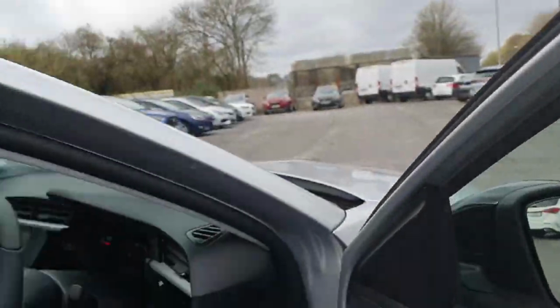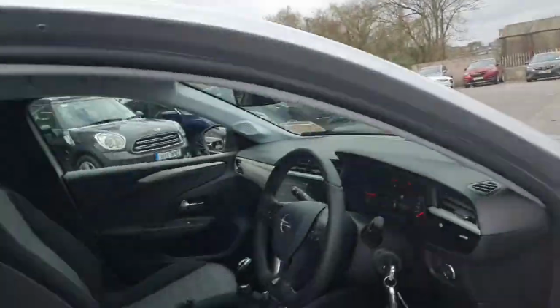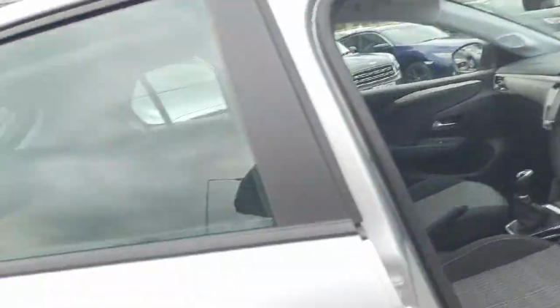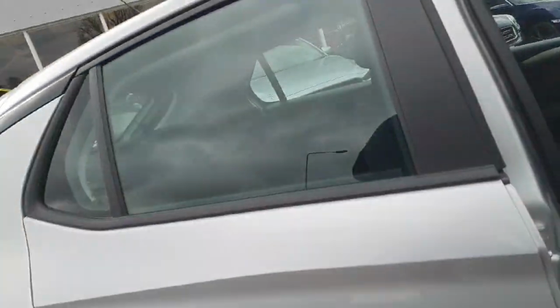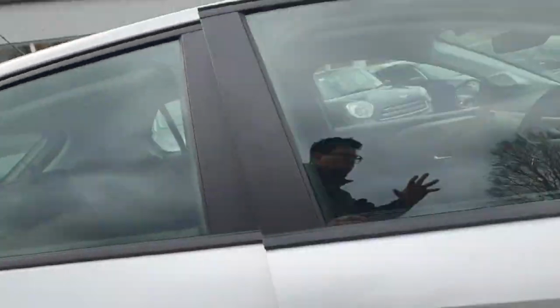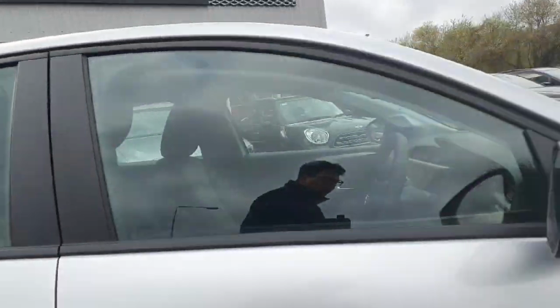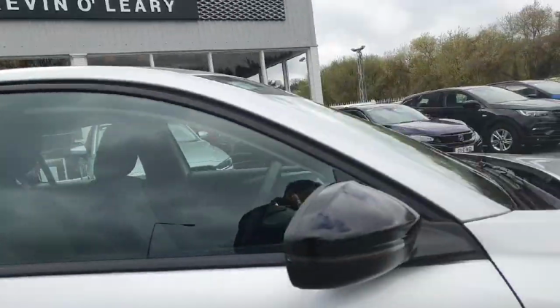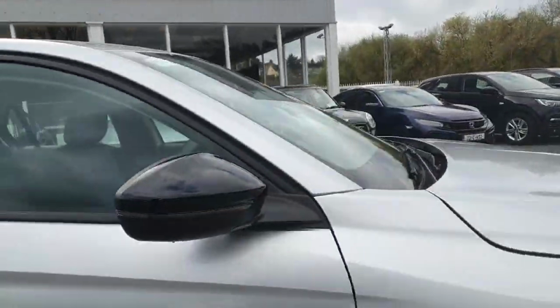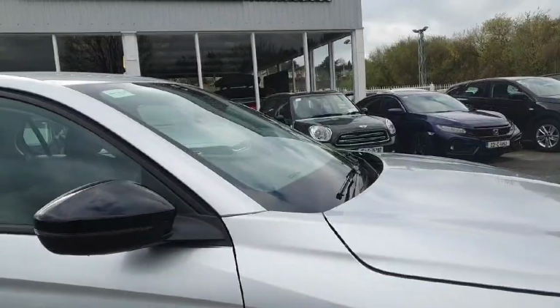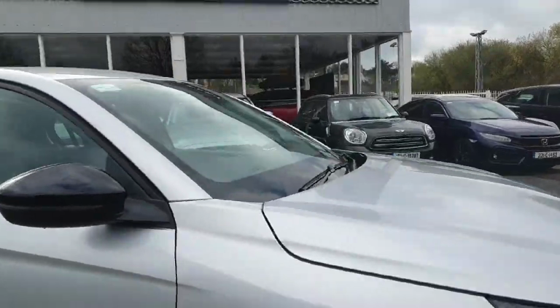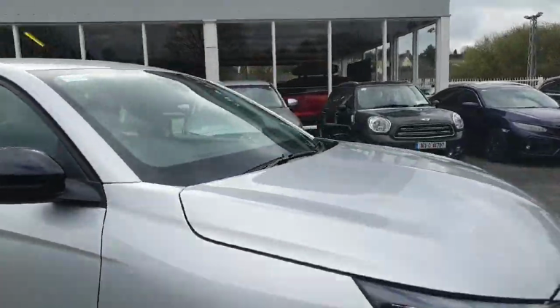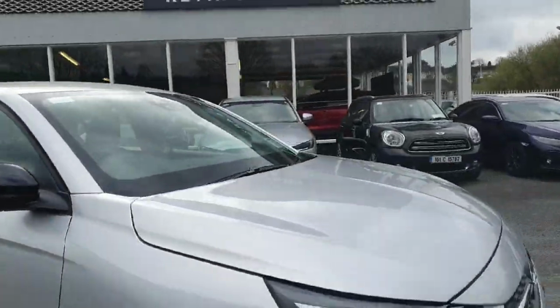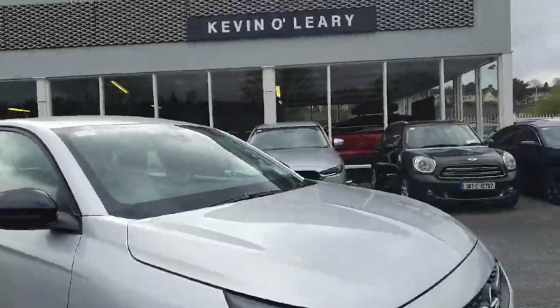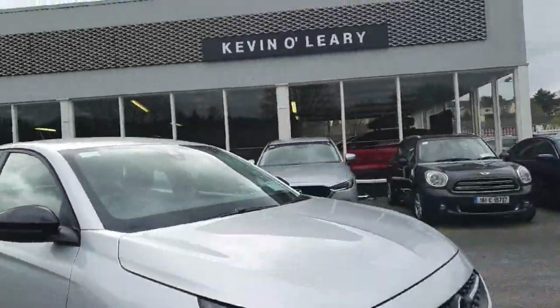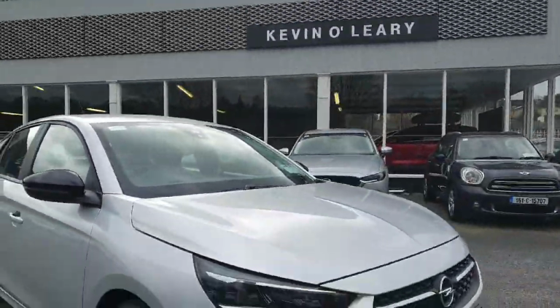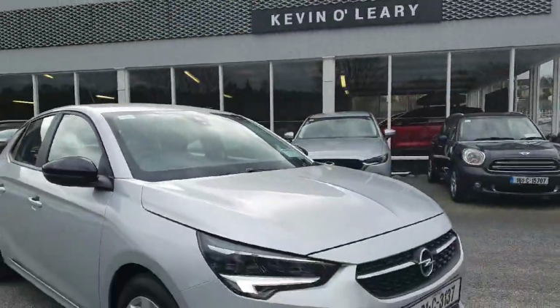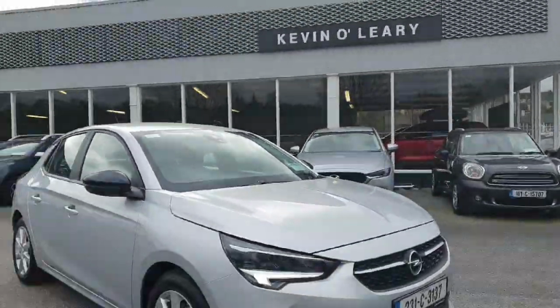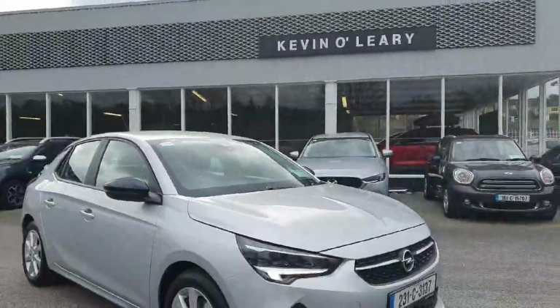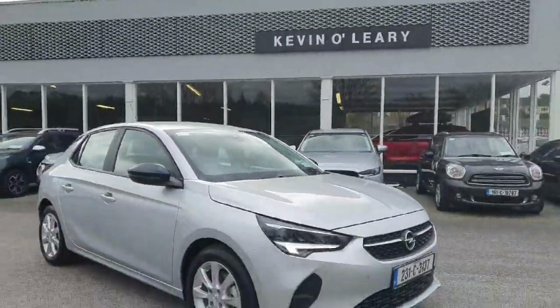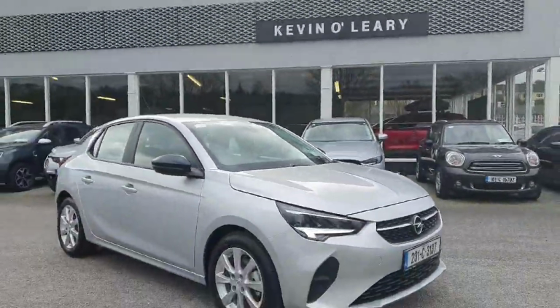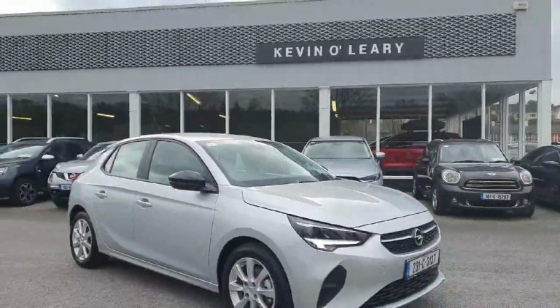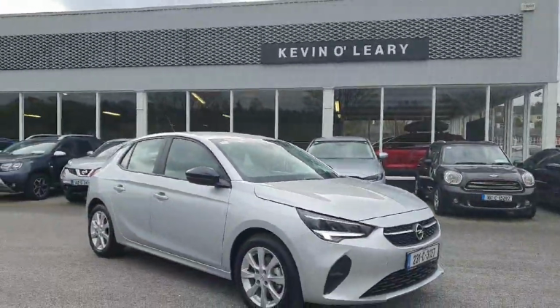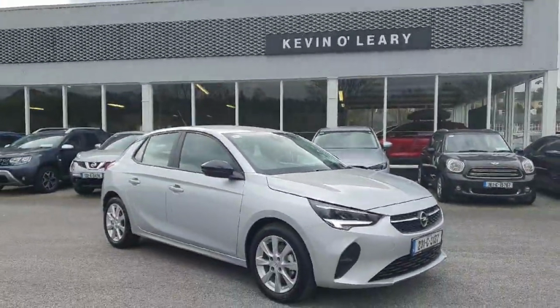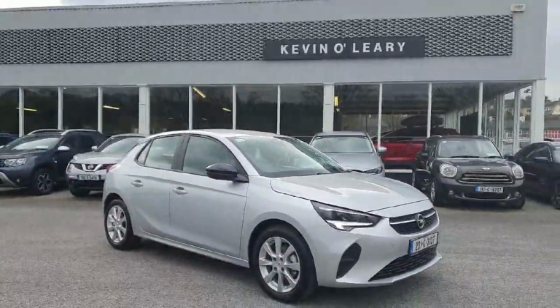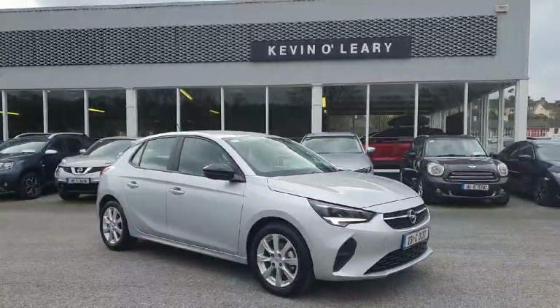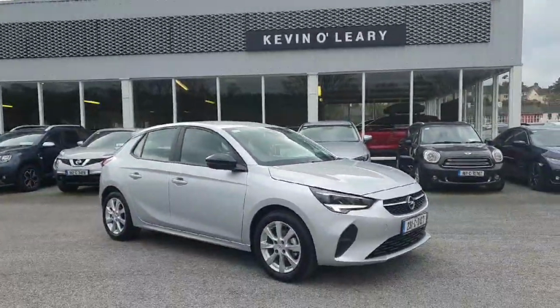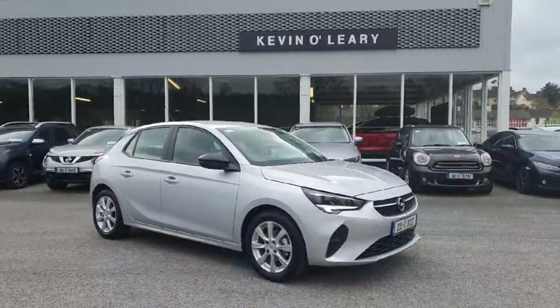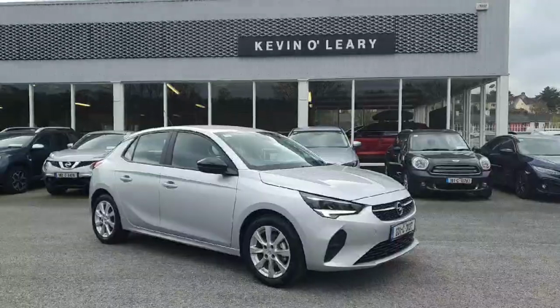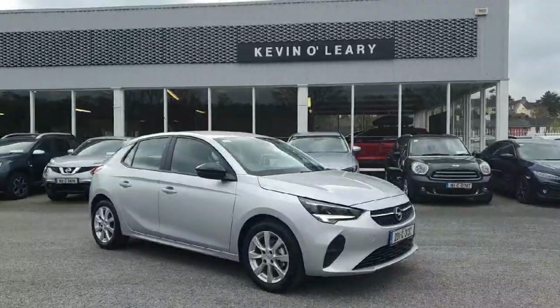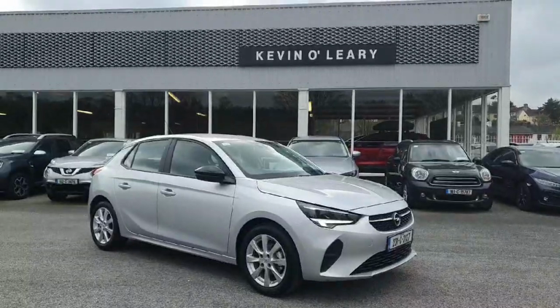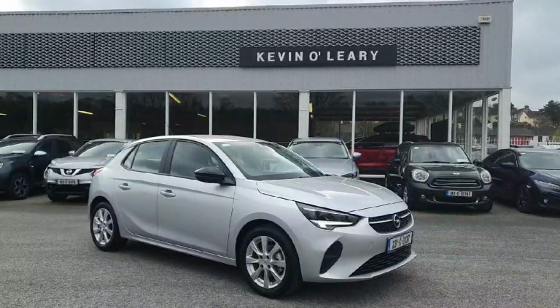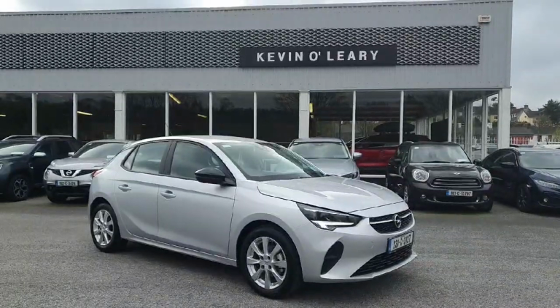This 231 Opel Corsa is available on low rate finance with zero deposit required, for immediate delivery here at Kevin O'Leary Bandon.